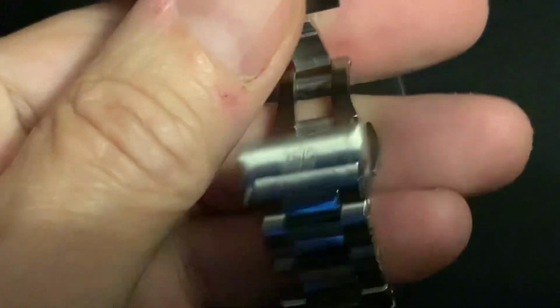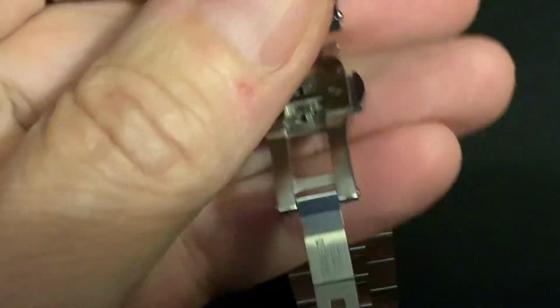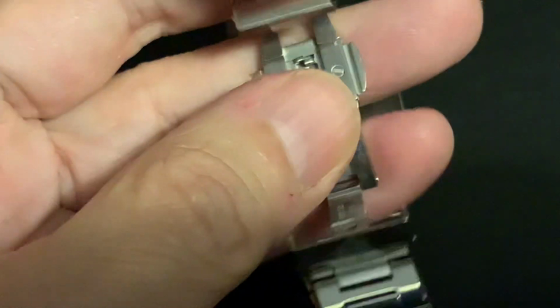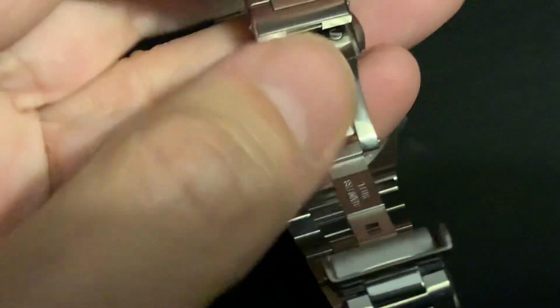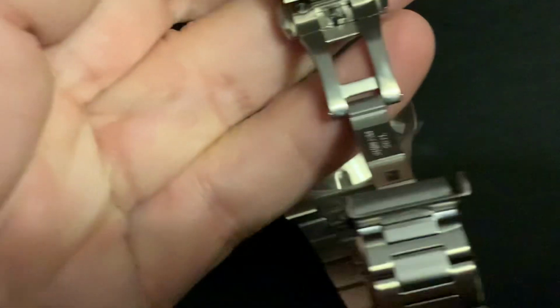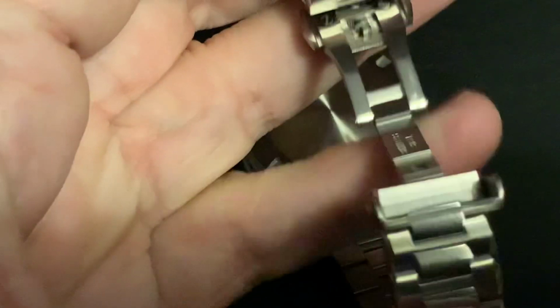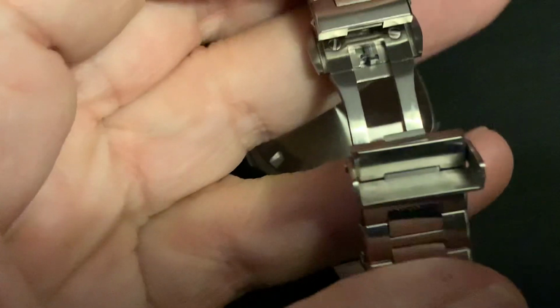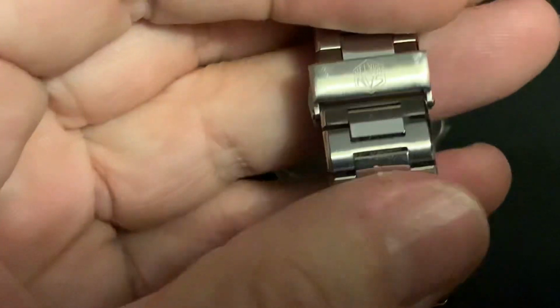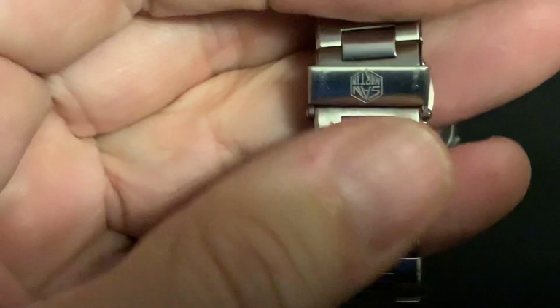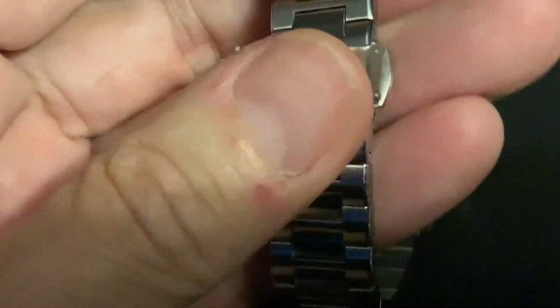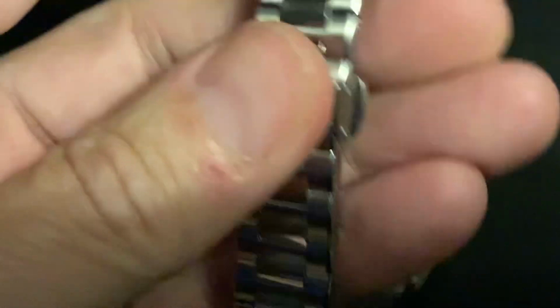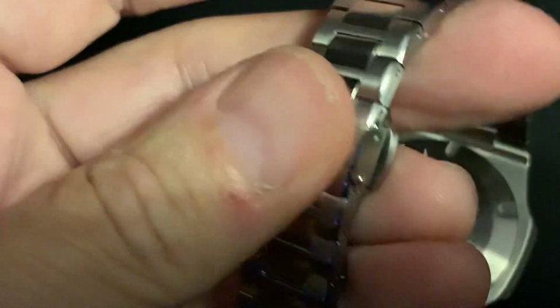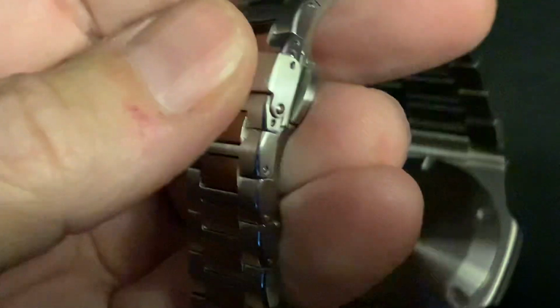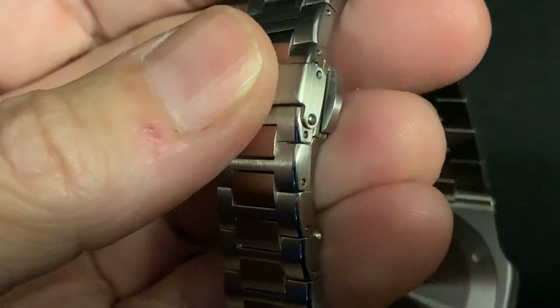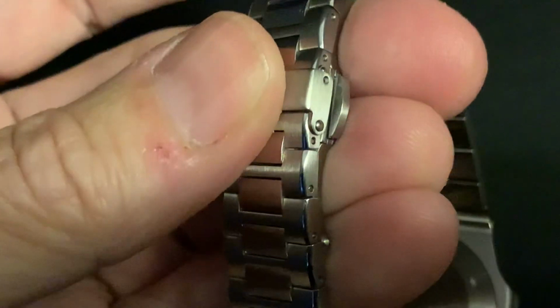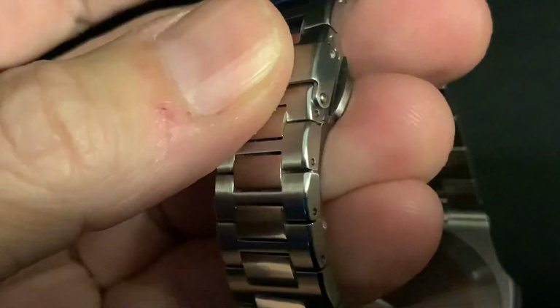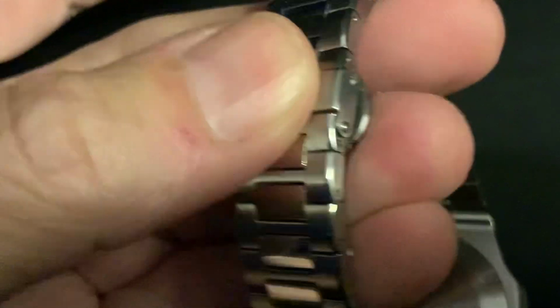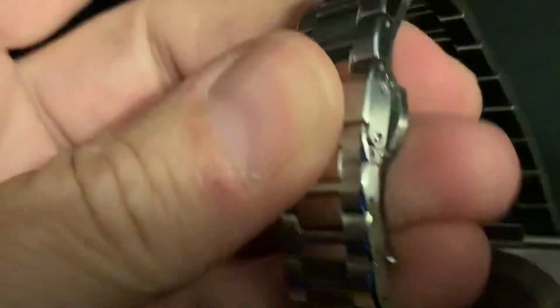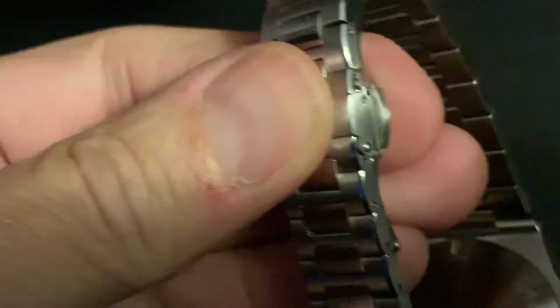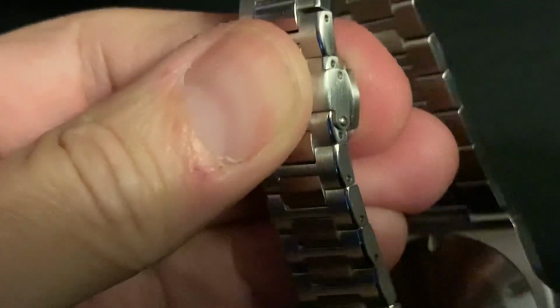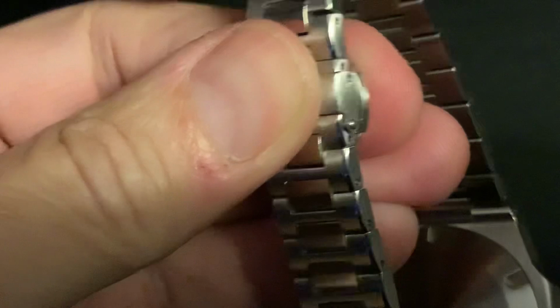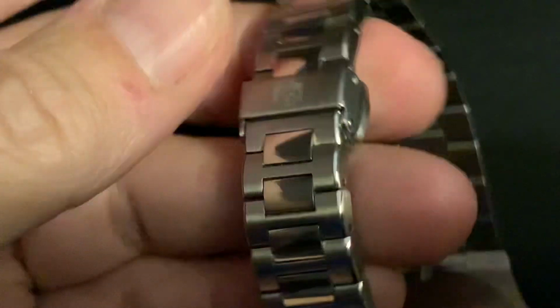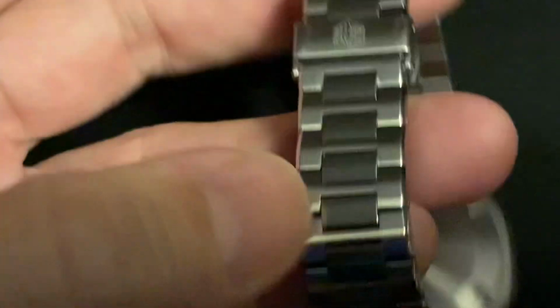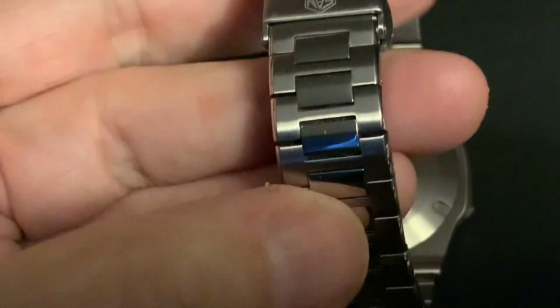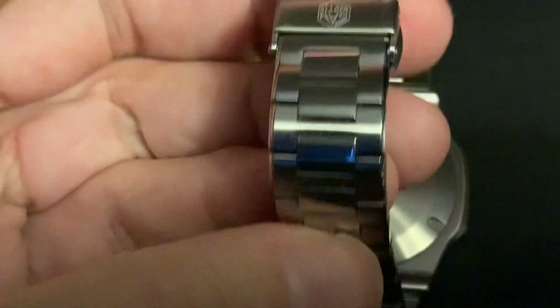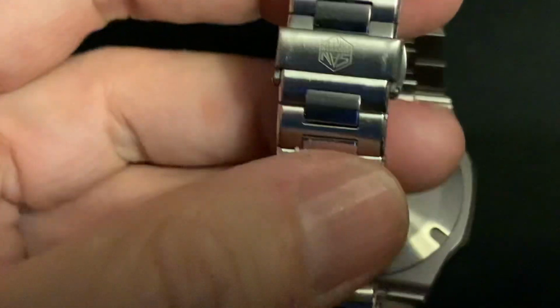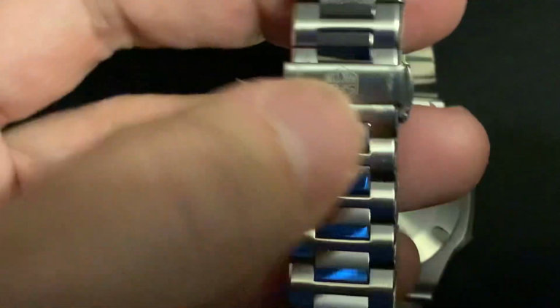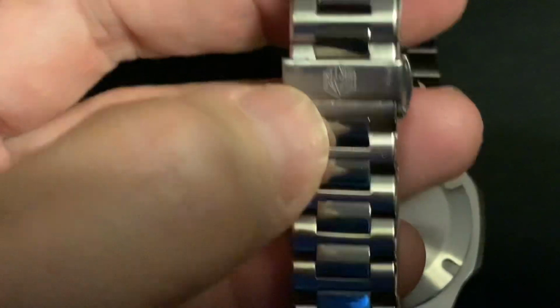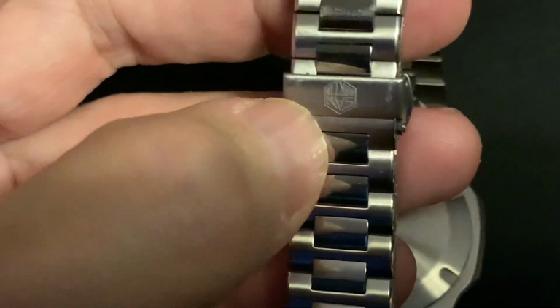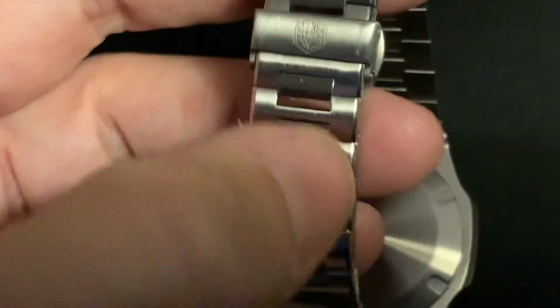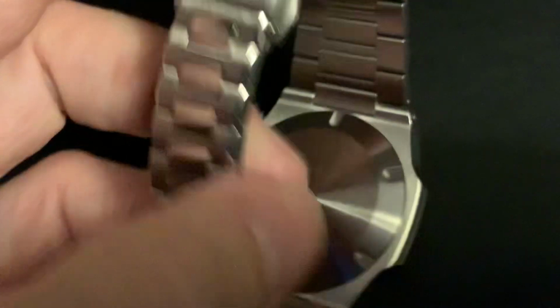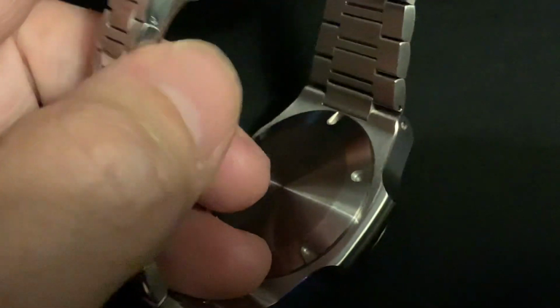As it gets down to snapping it in place, you simply press like this and bingo, it goes in. And we've got the San Martin logo on here.